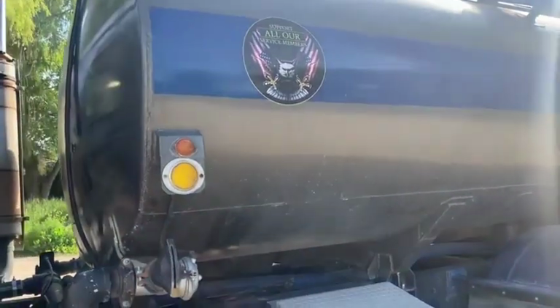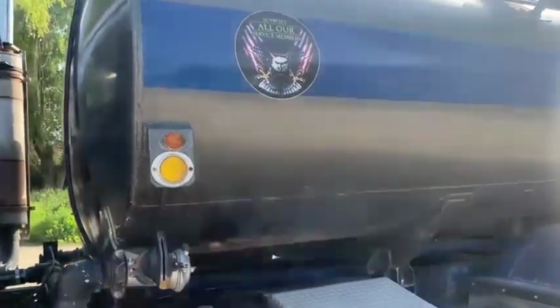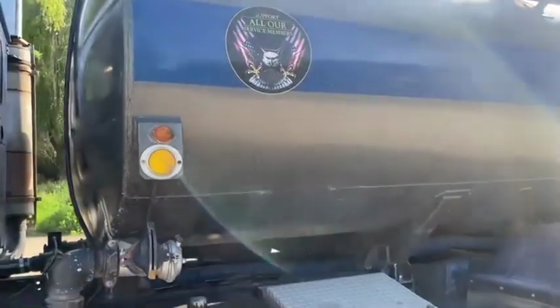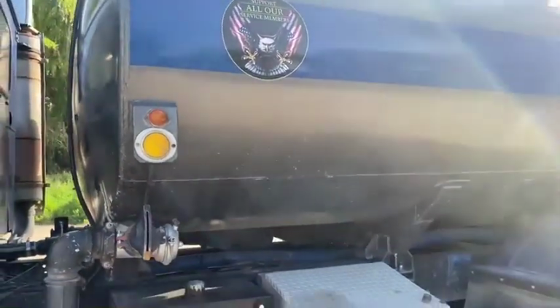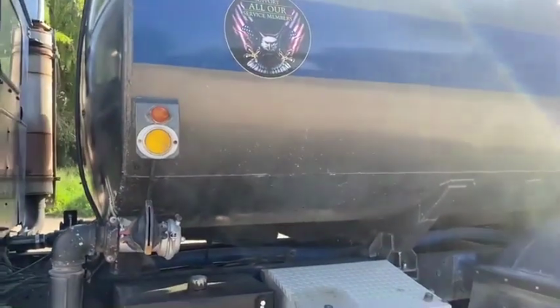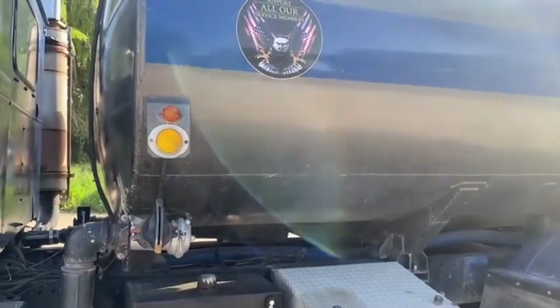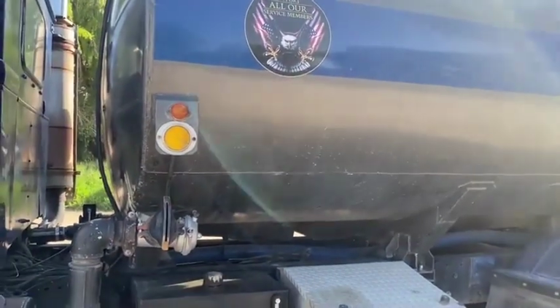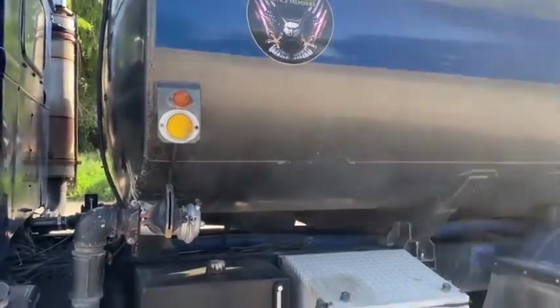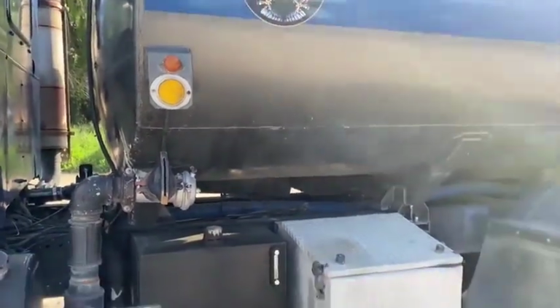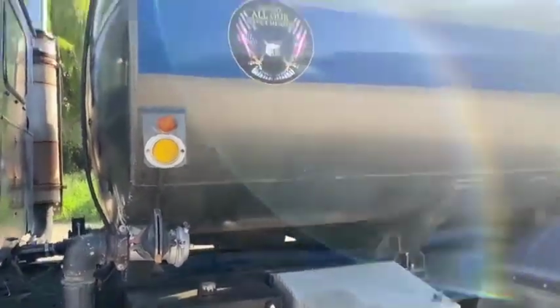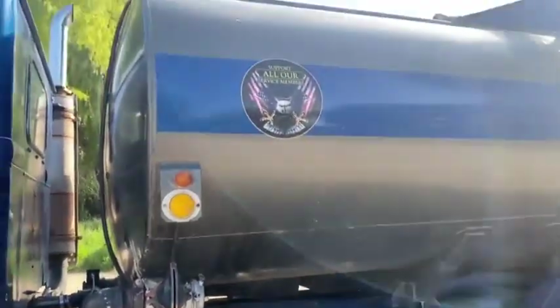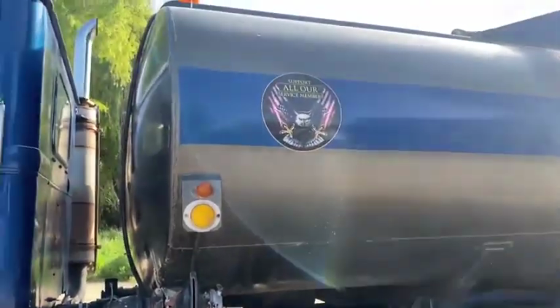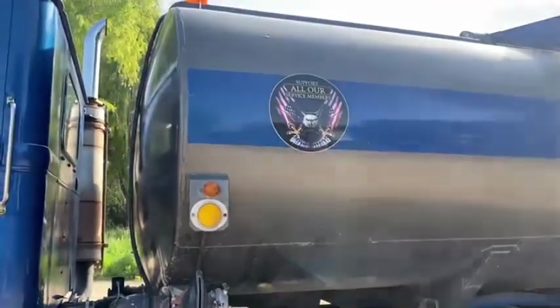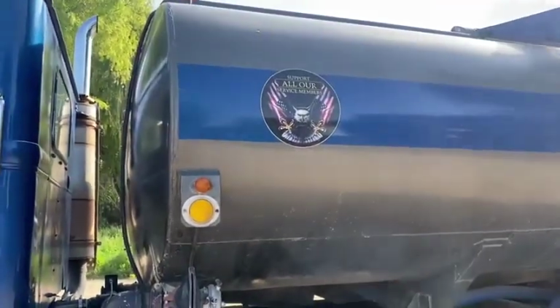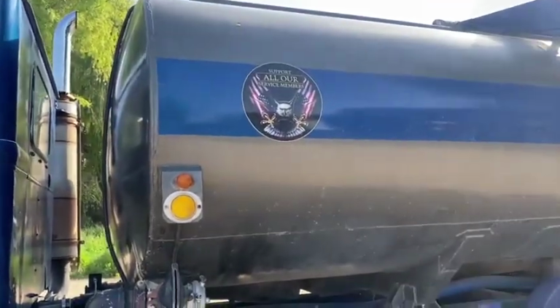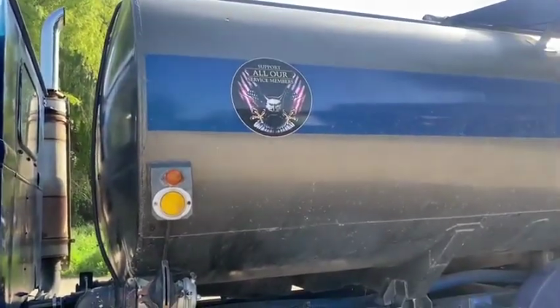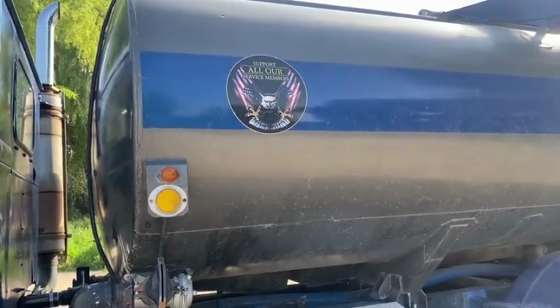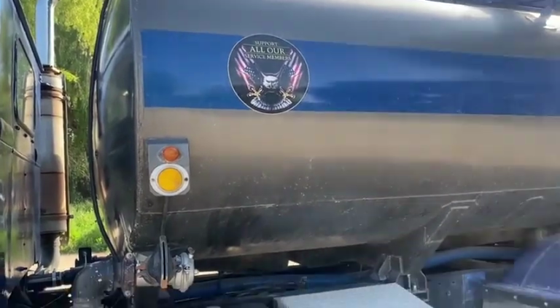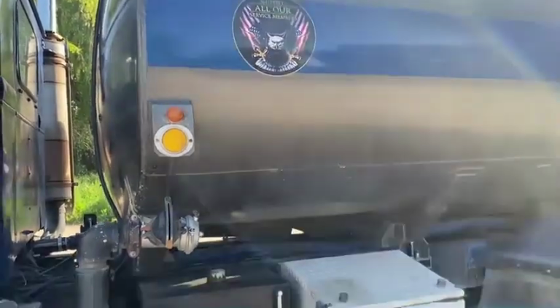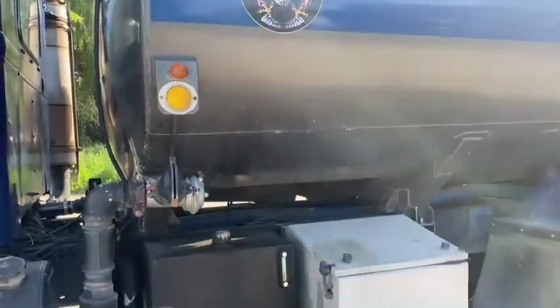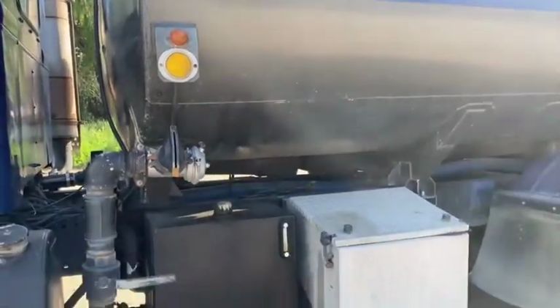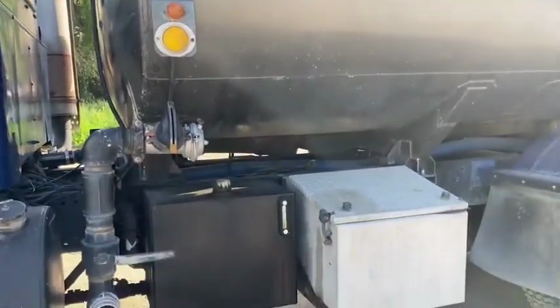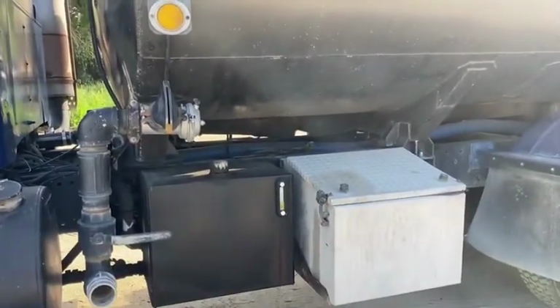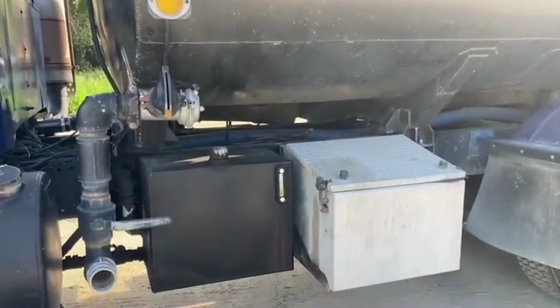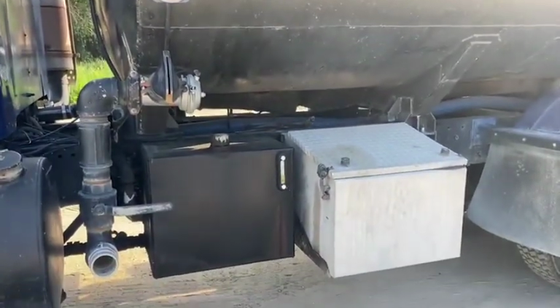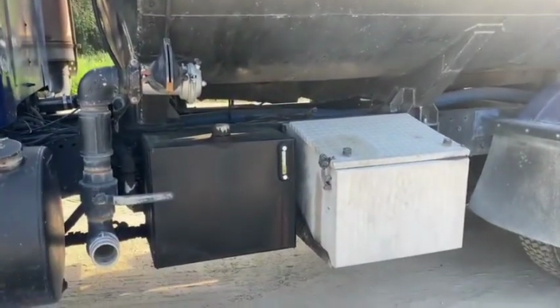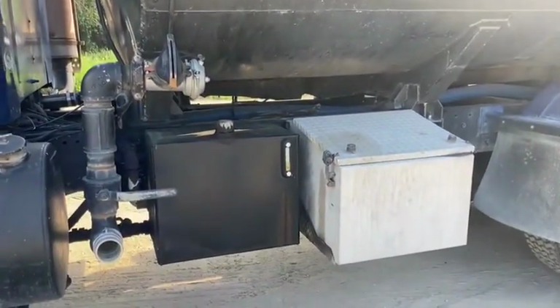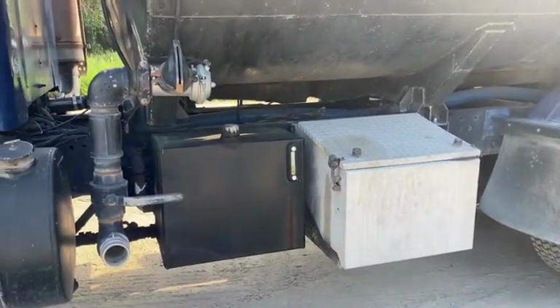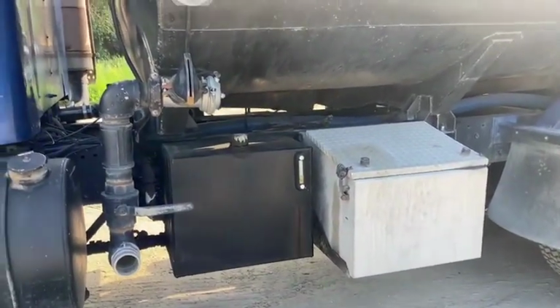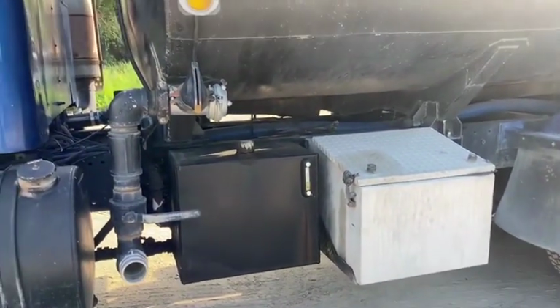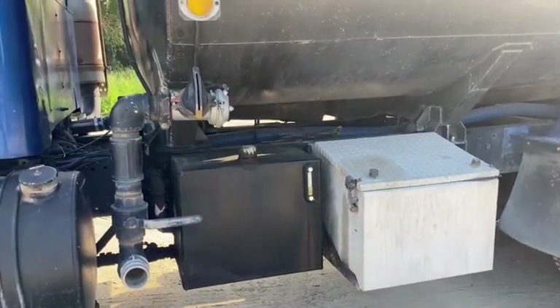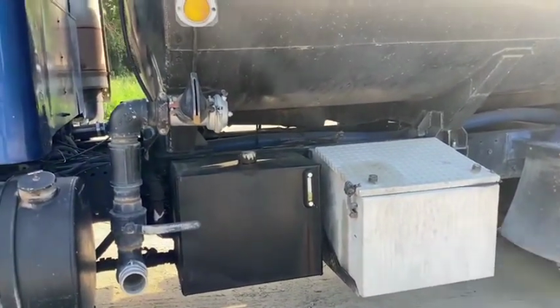They painted this truck when they got it. Obviously it was fire truck colors previously.